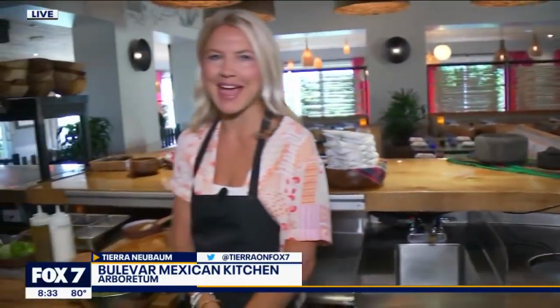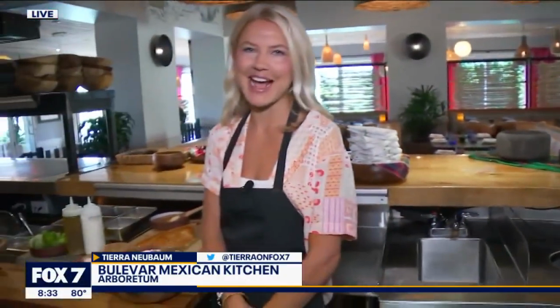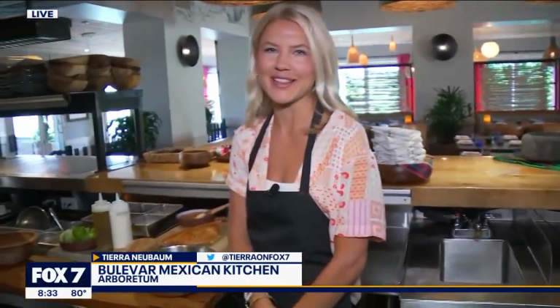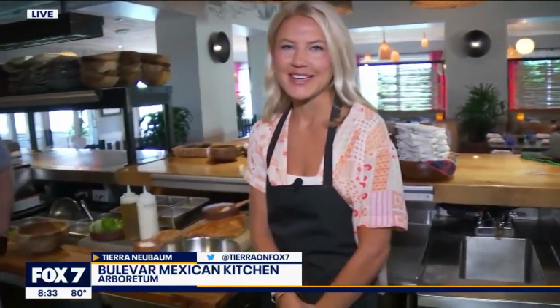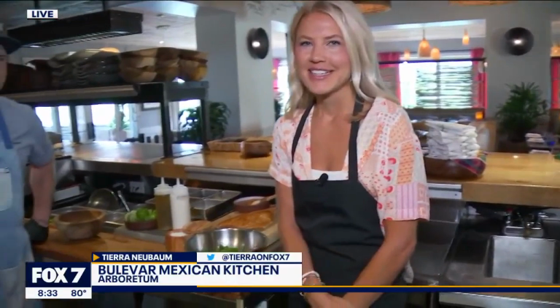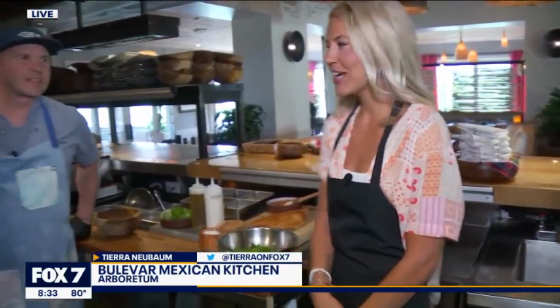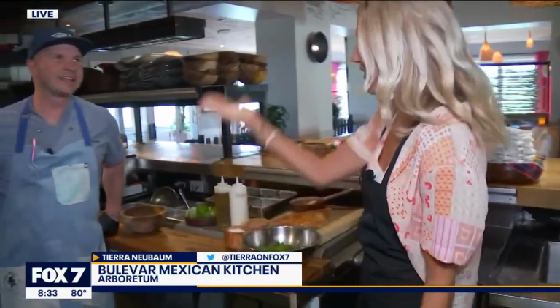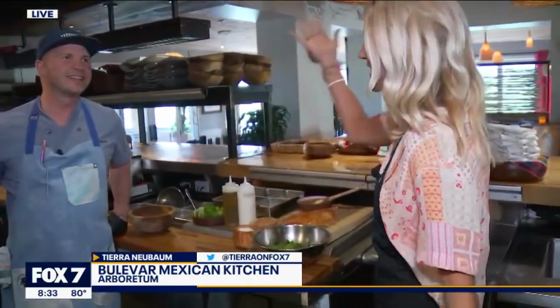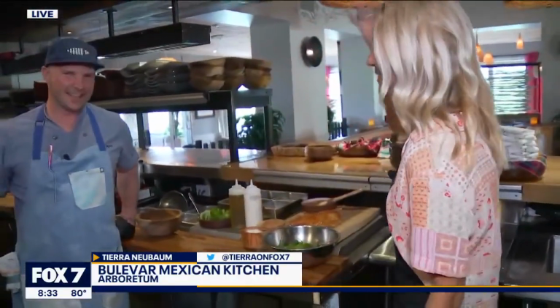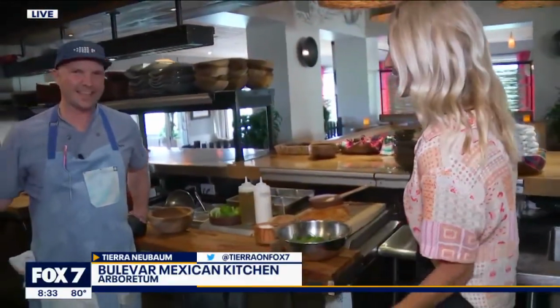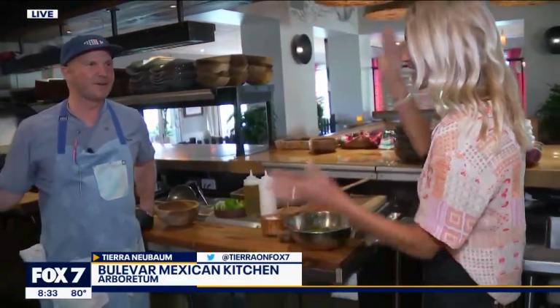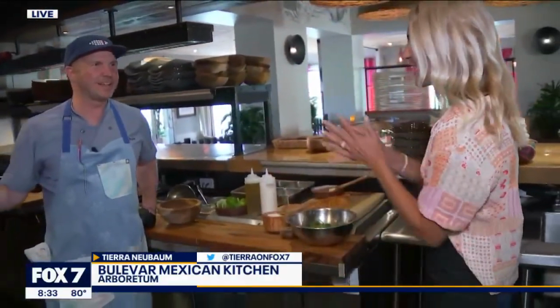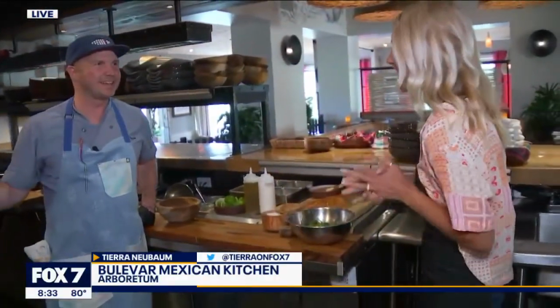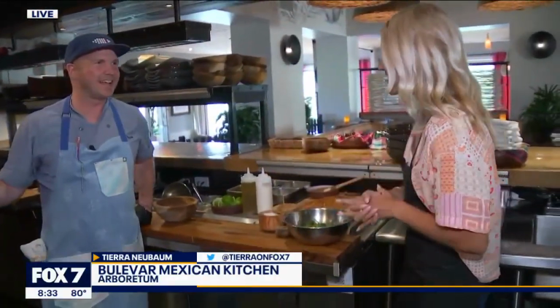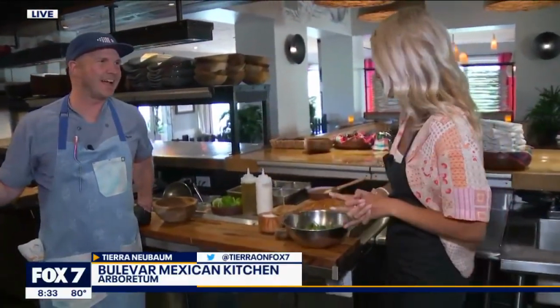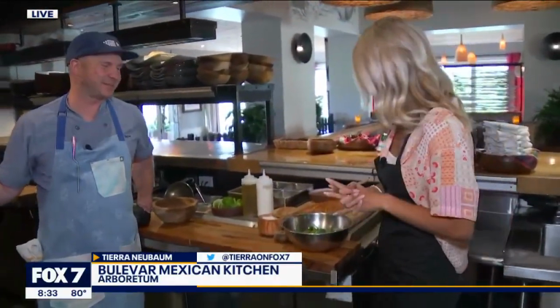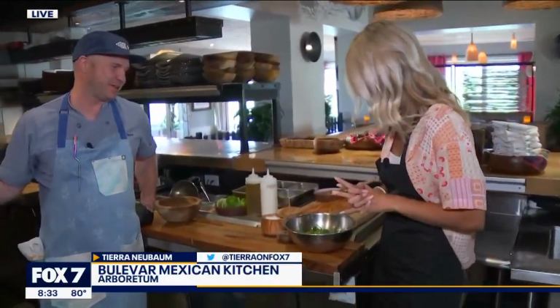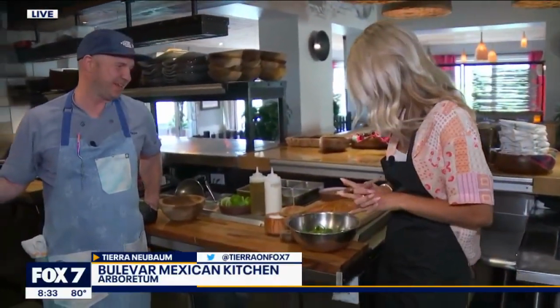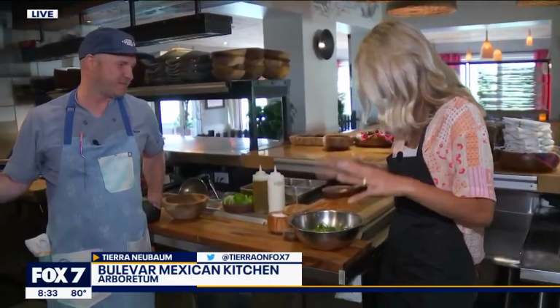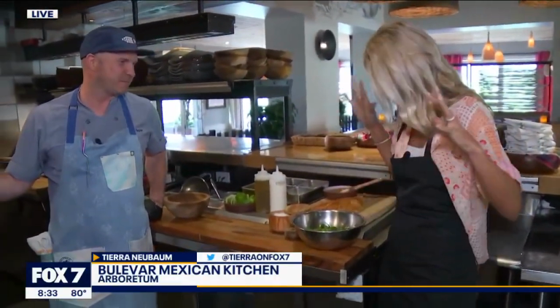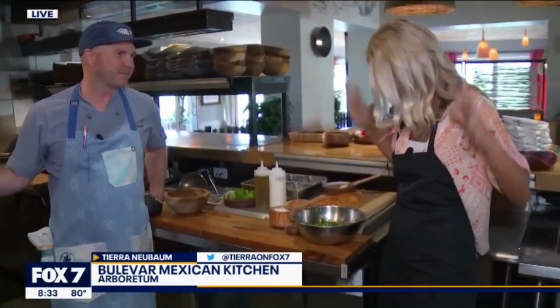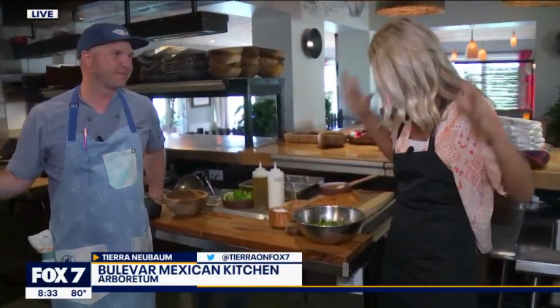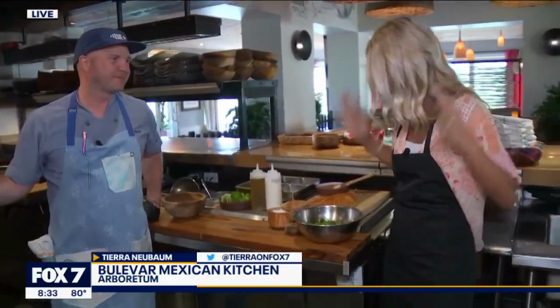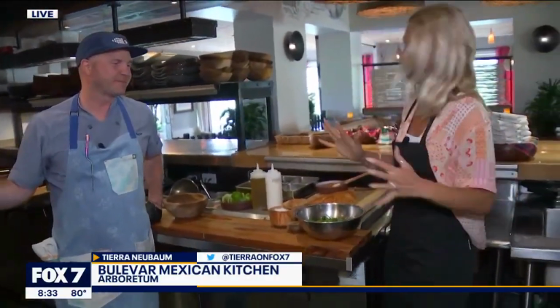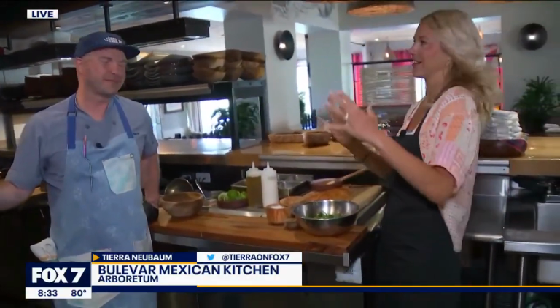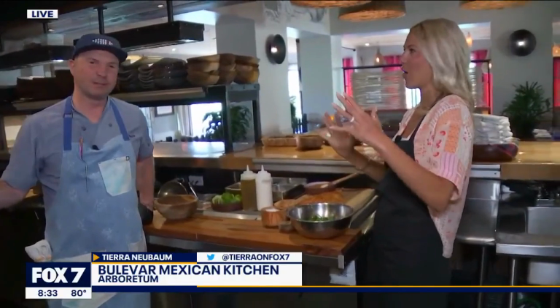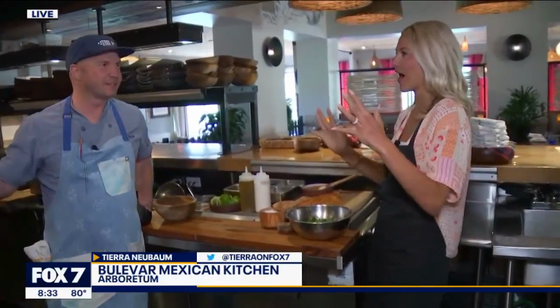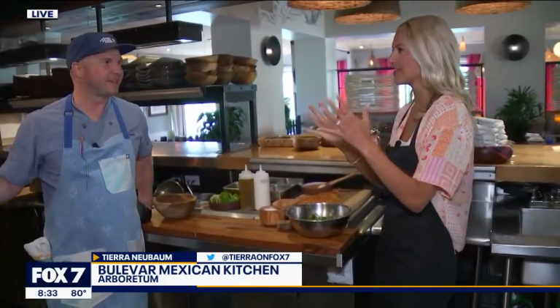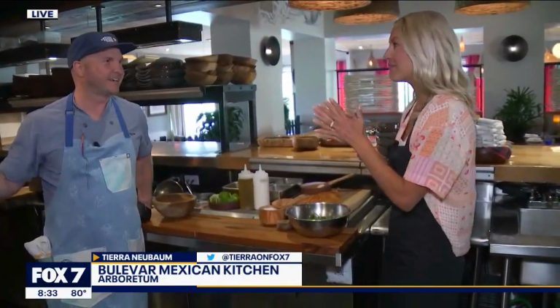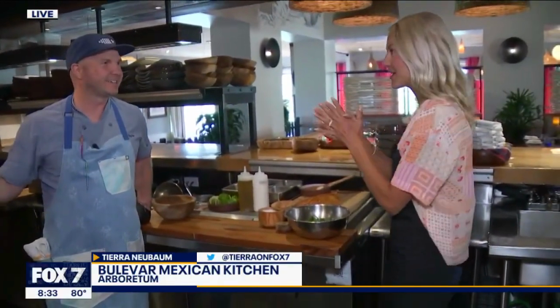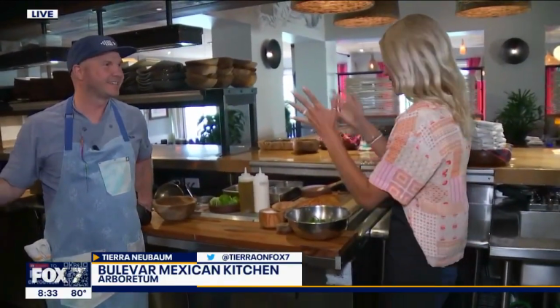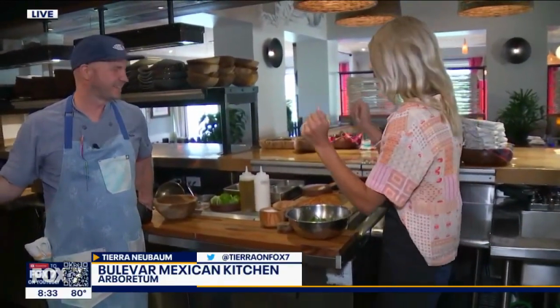I'm hanging out with Chef Kevin Taylor. Thanks for hanging out with us this morning, Chef. We are going to get to work. Live fire cooking — let's do it.